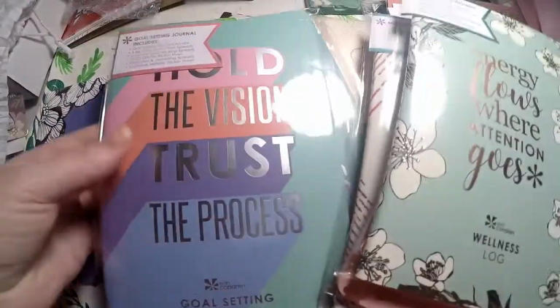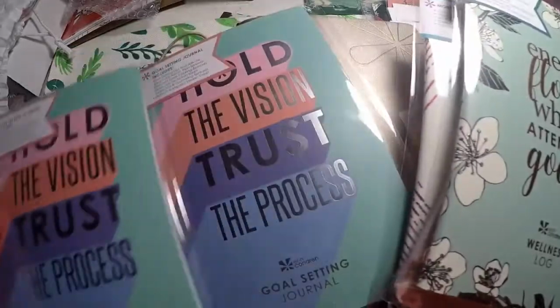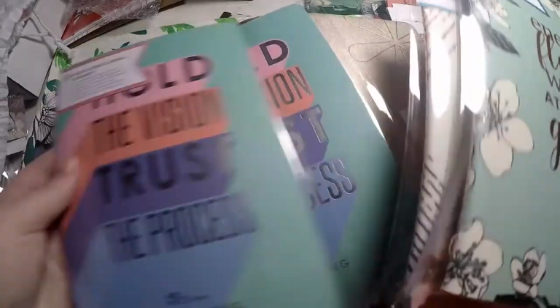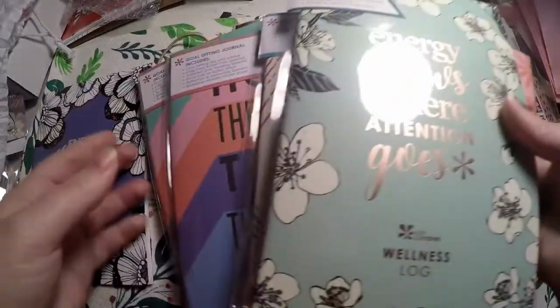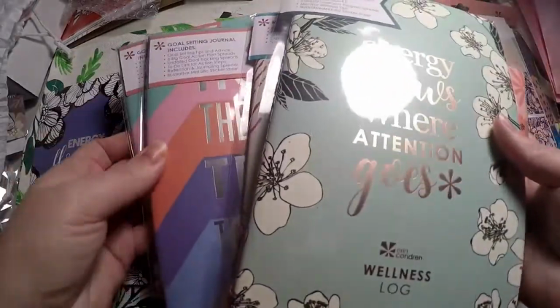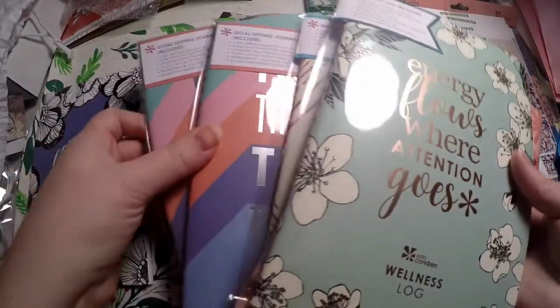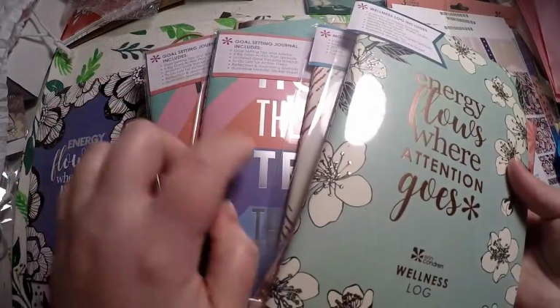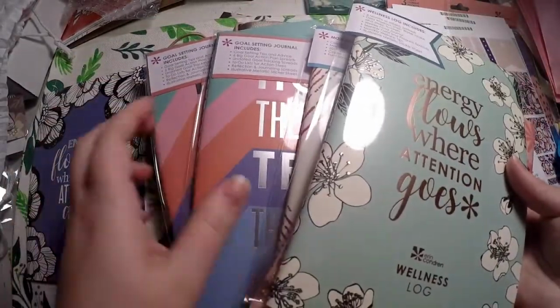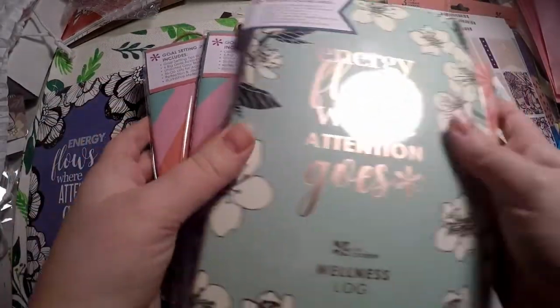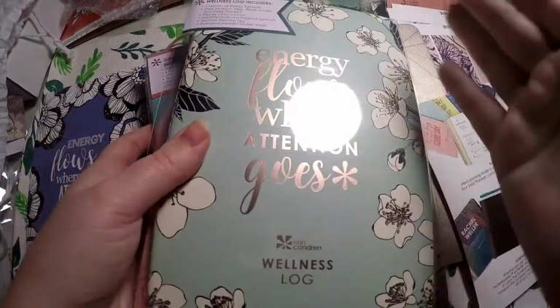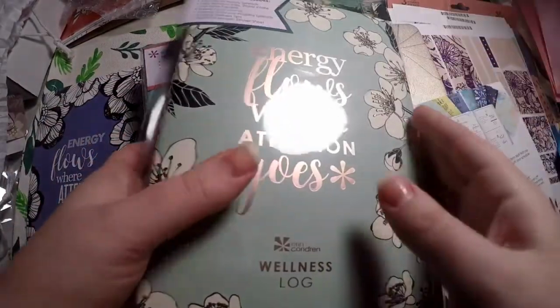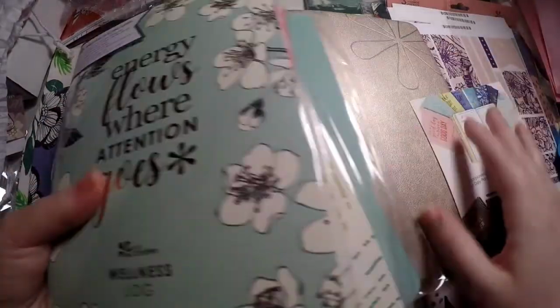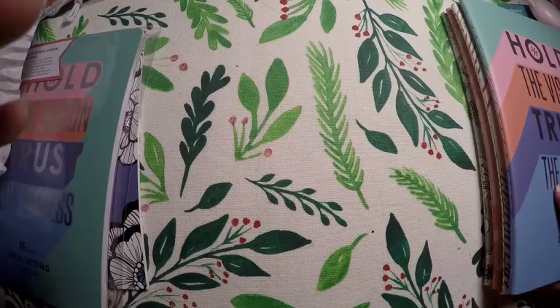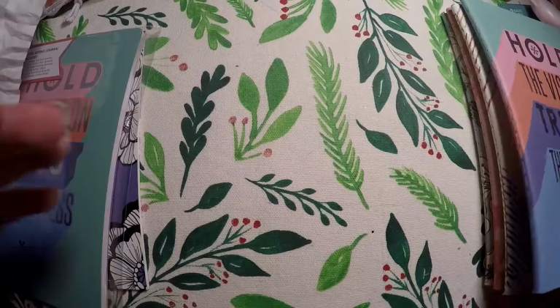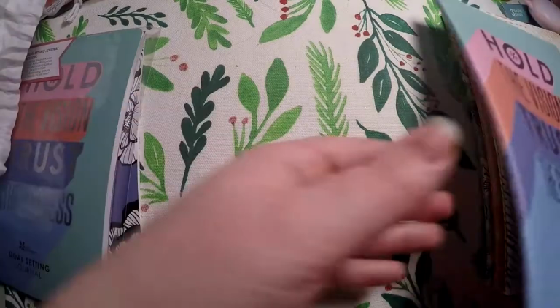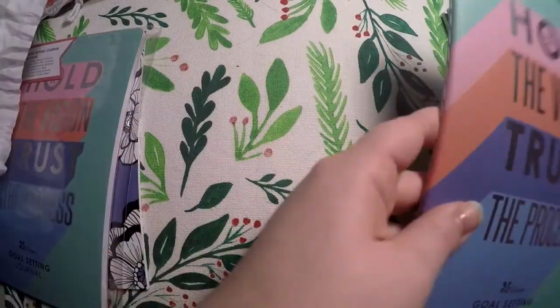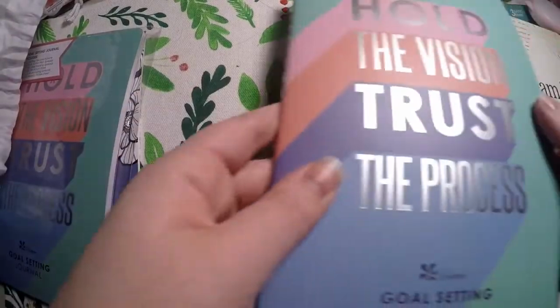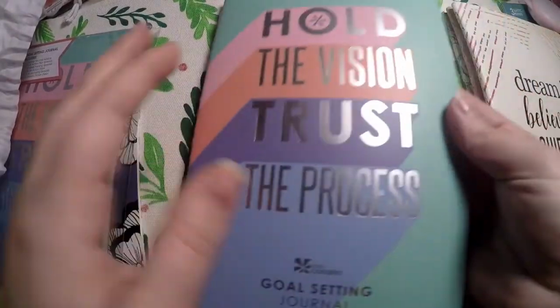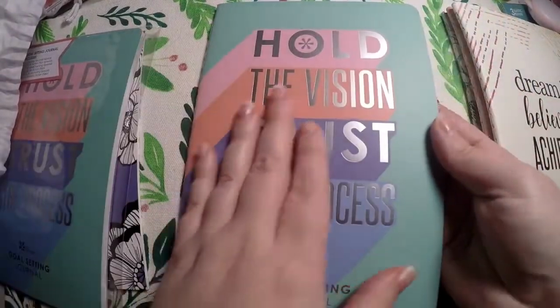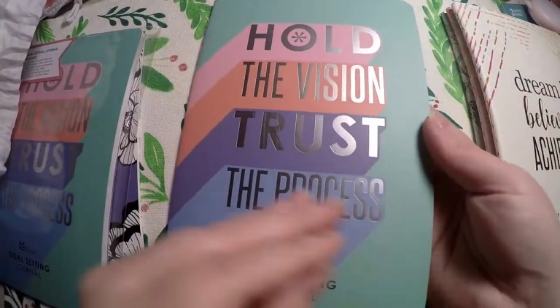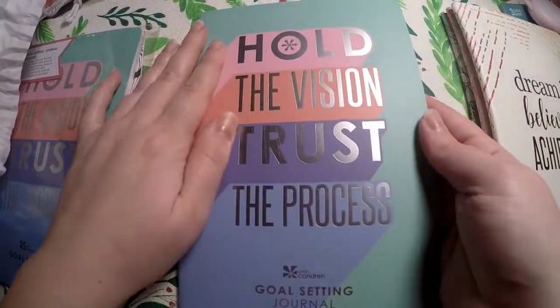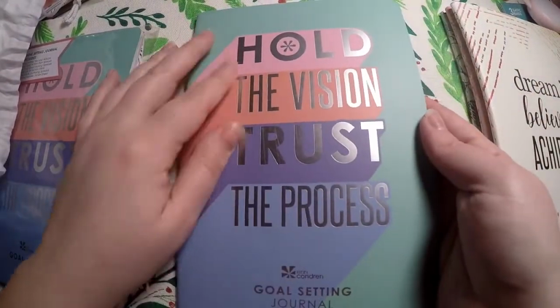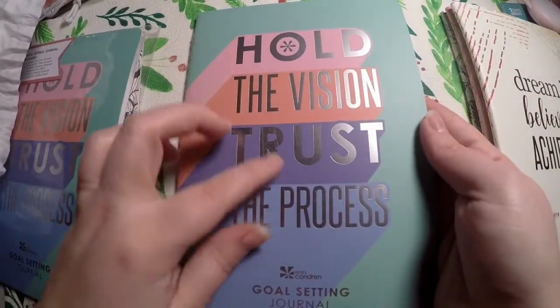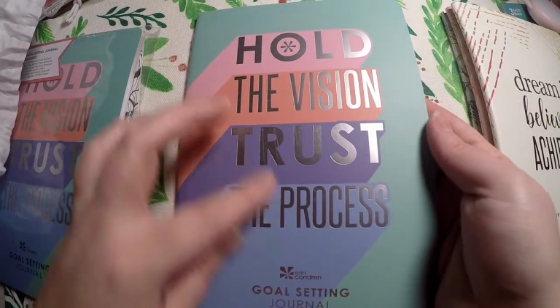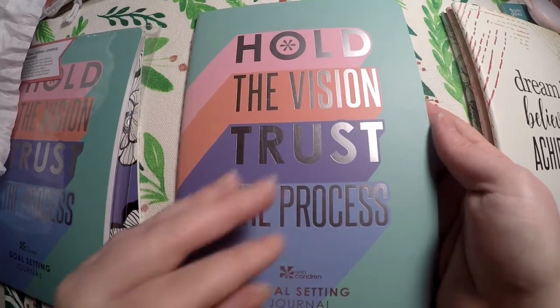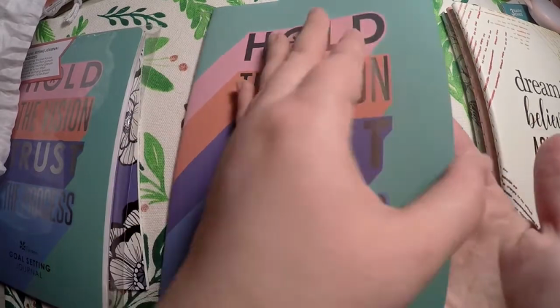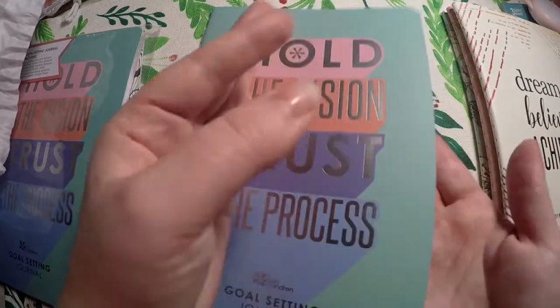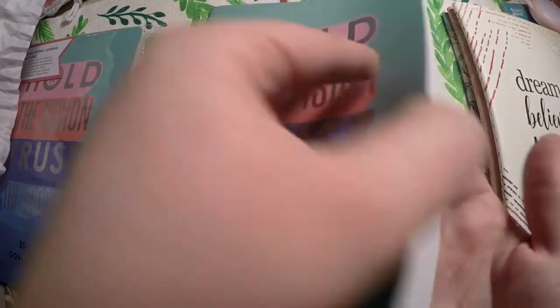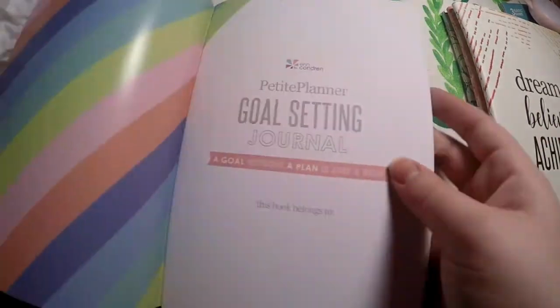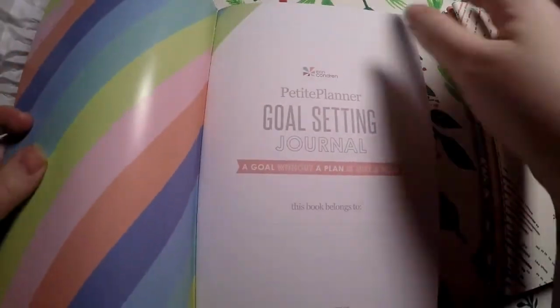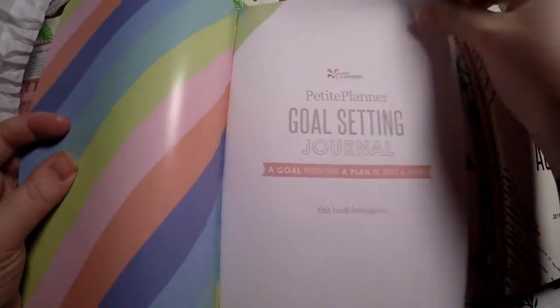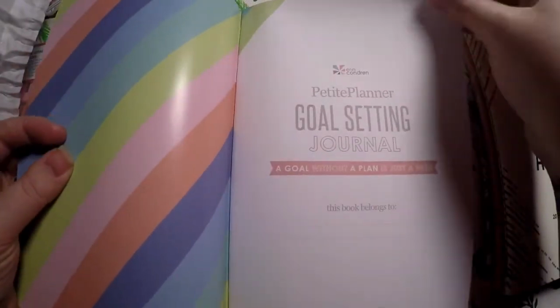I got five total, though I'm not sure if I ordered two of one or not. The goal-setting journal says 'hold the vision, trust the process.' And I have not seen these yet — I'm sure there are other flip-throughs out there.